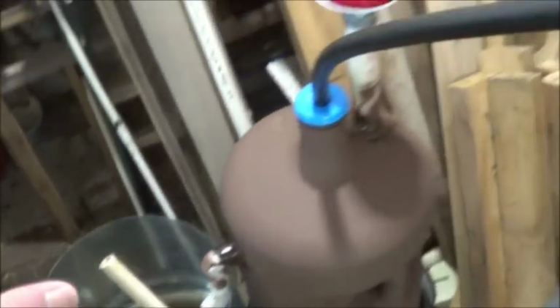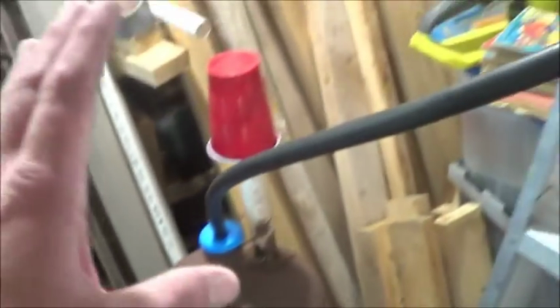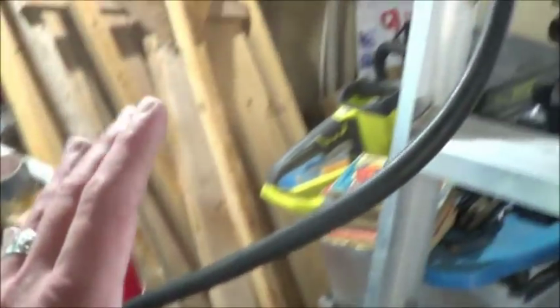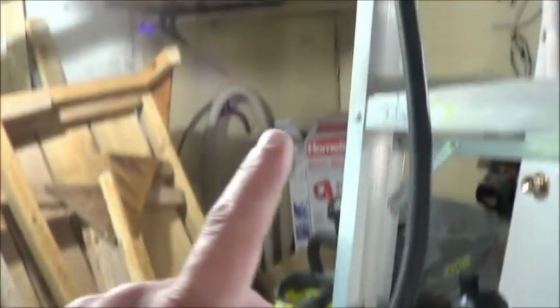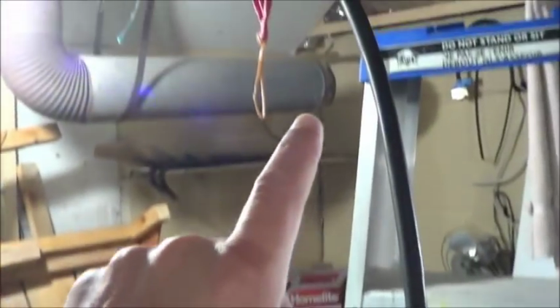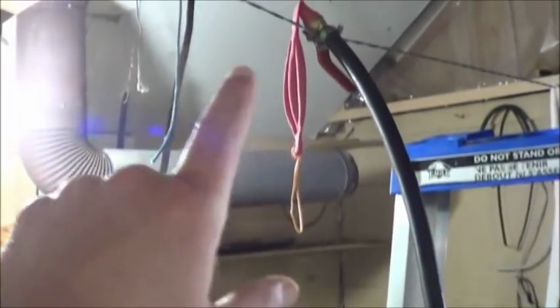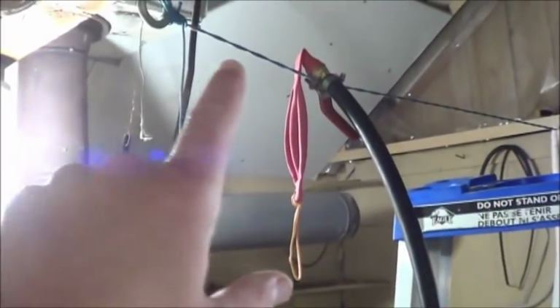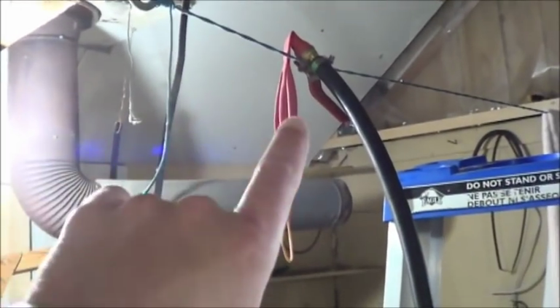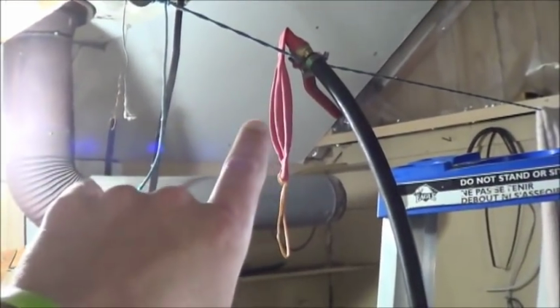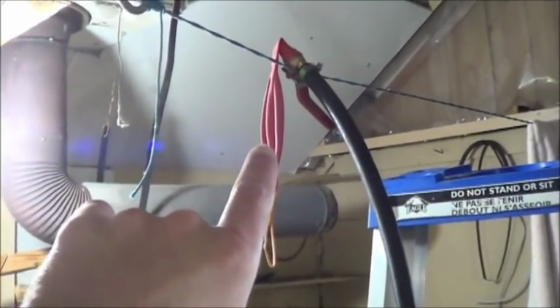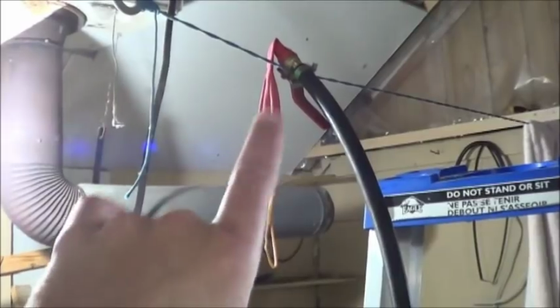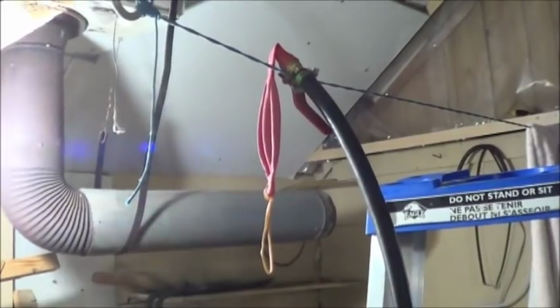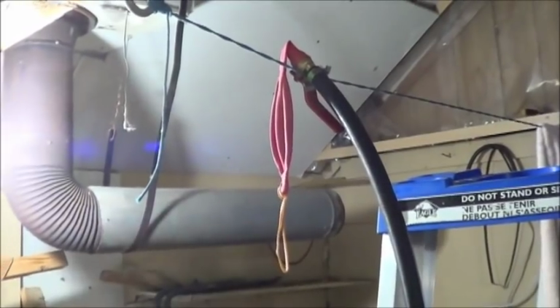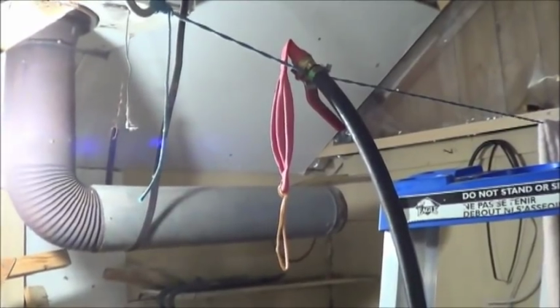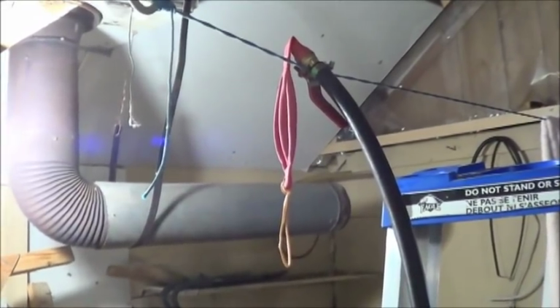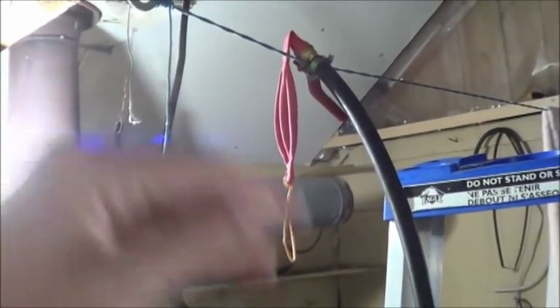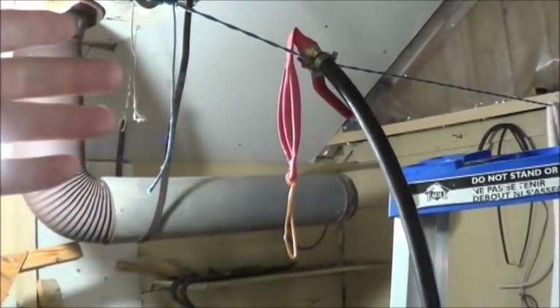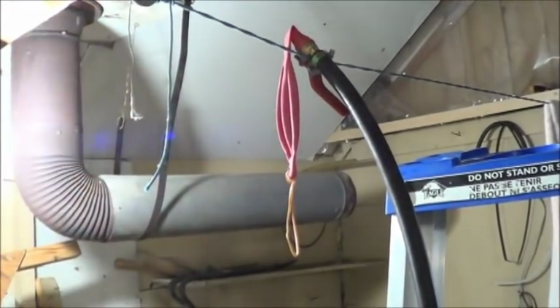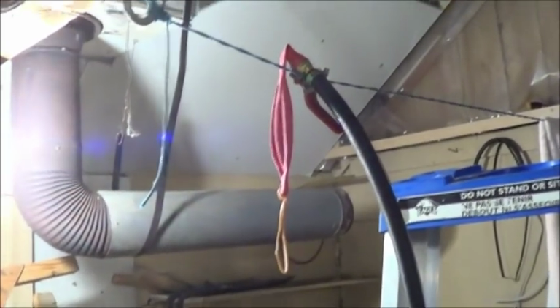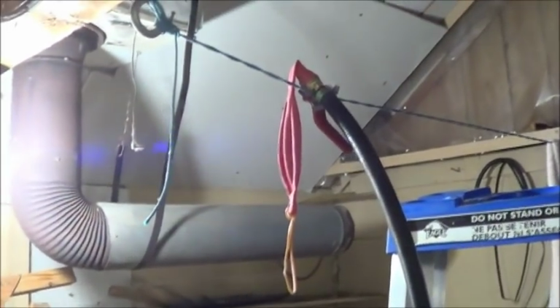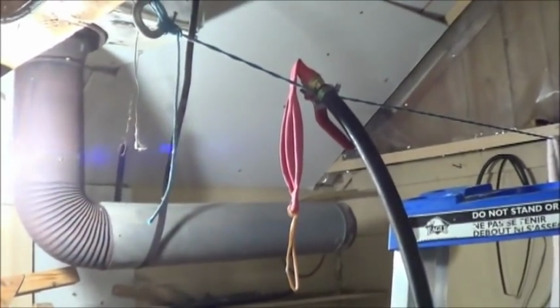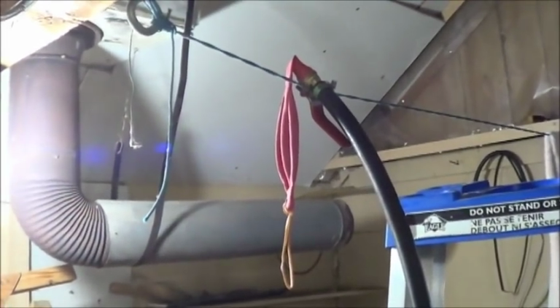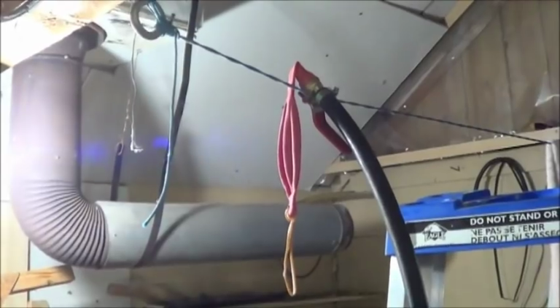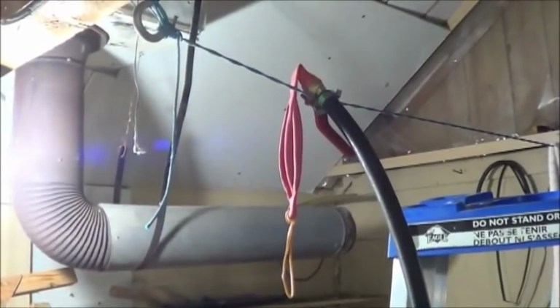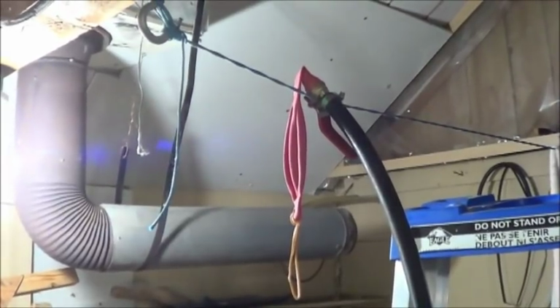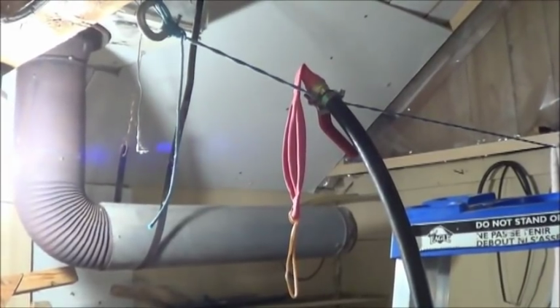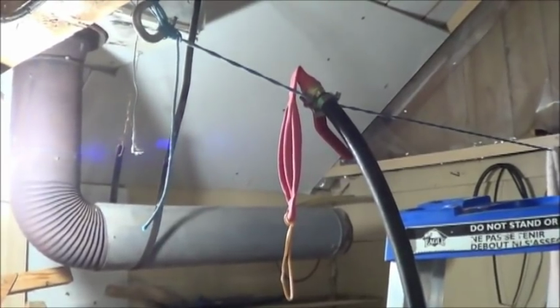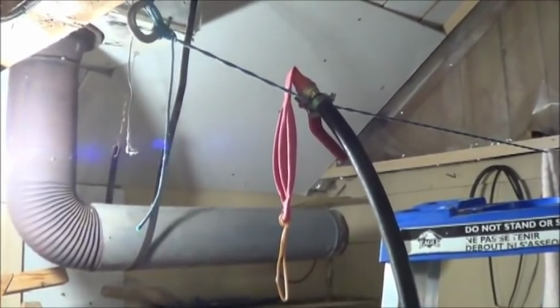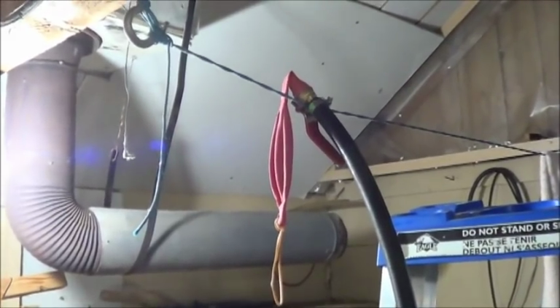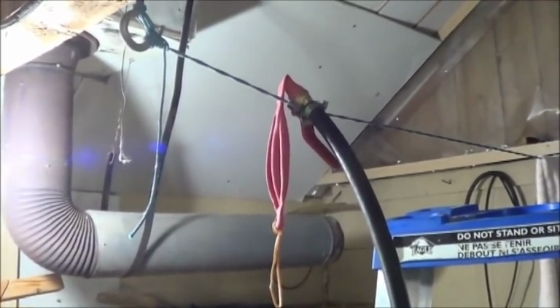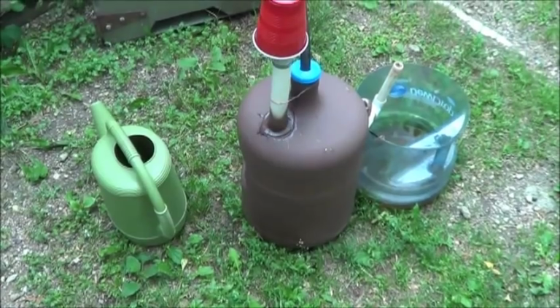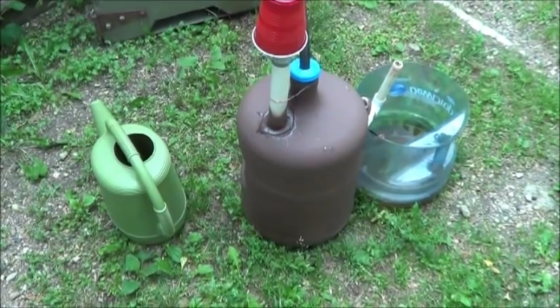We'll see whether or not my little balloon storage container is actually catching anything. And then, if it is, we'll see if what it catches will catch fire. Alright, stick around. Day six.